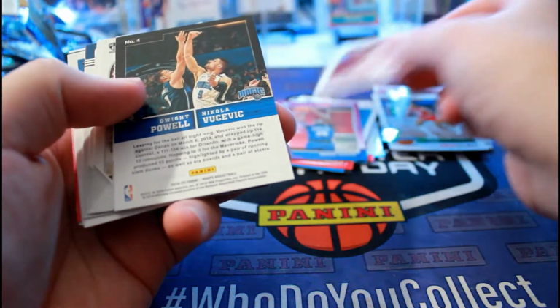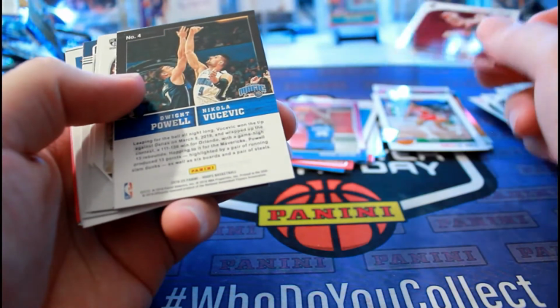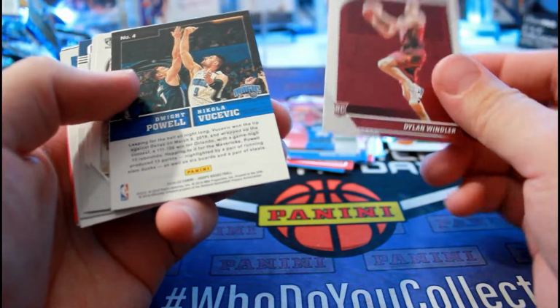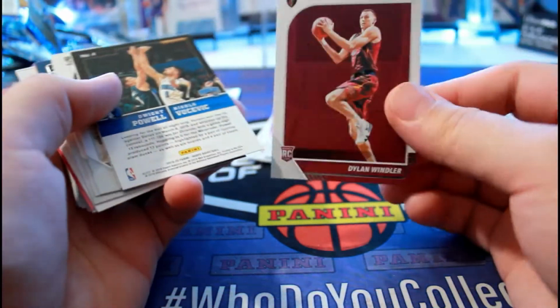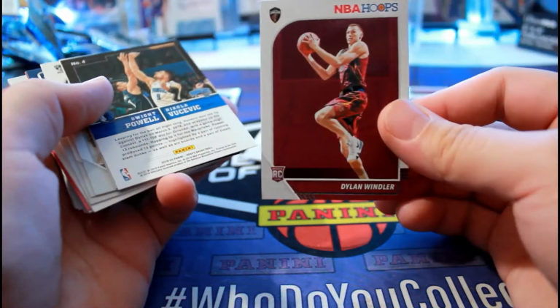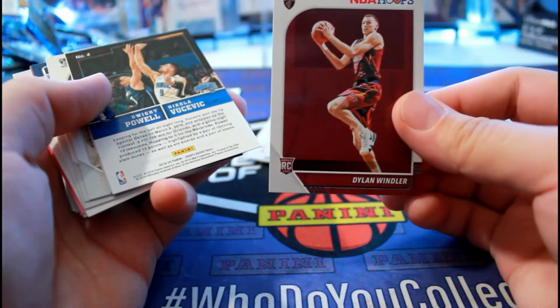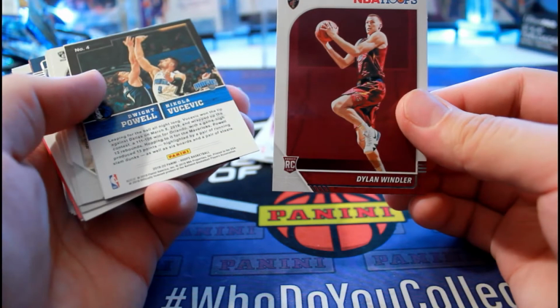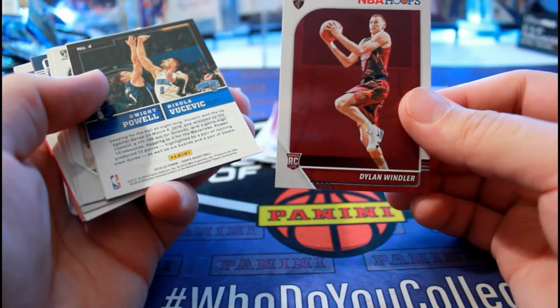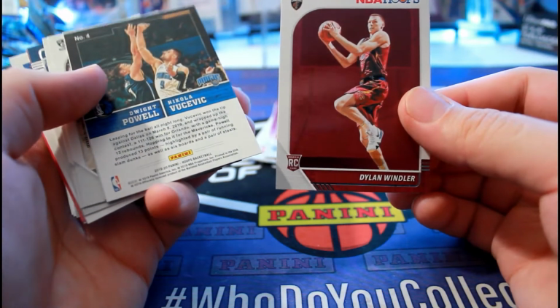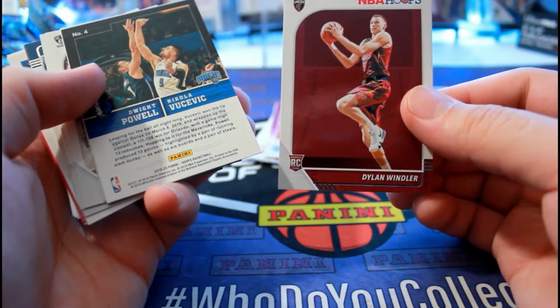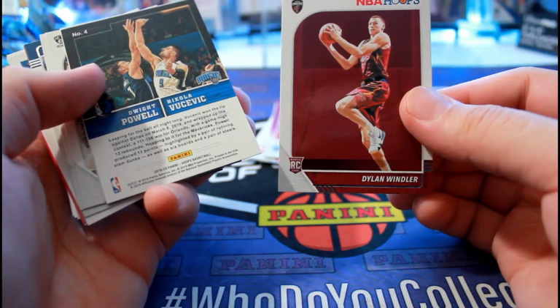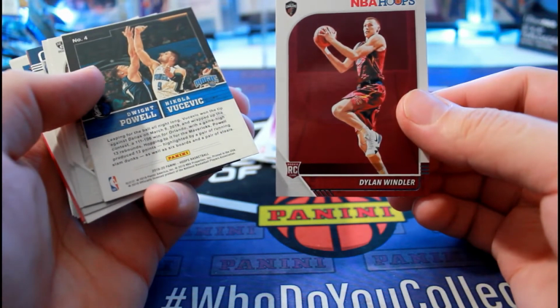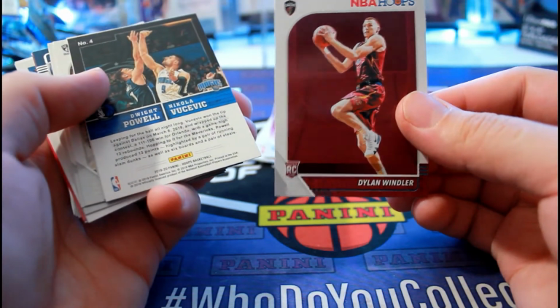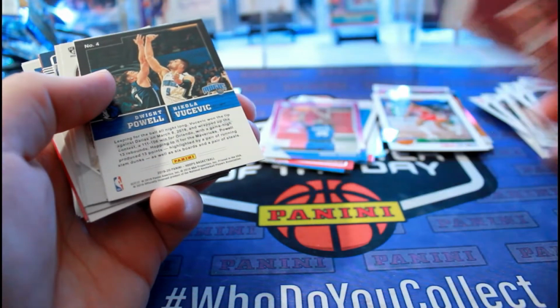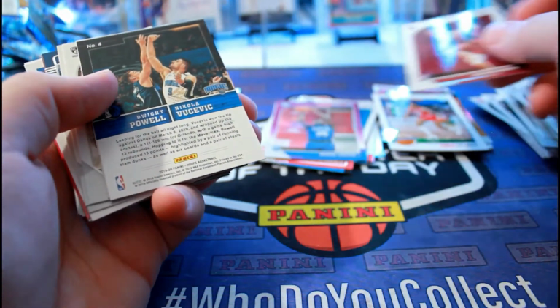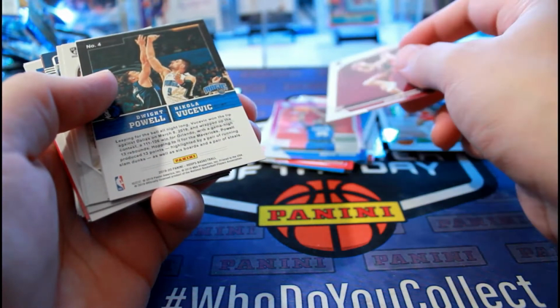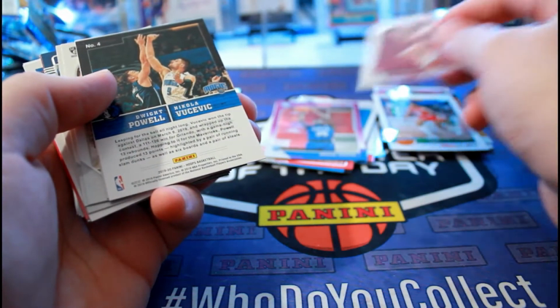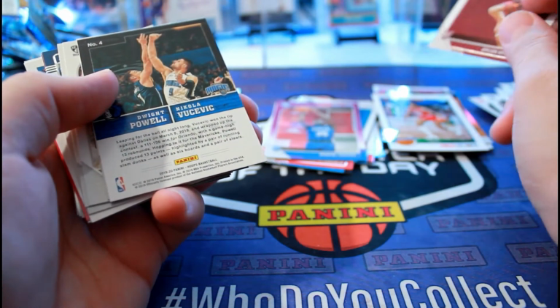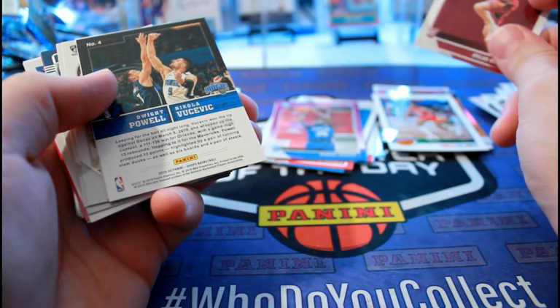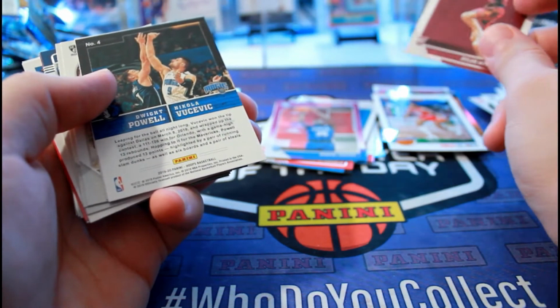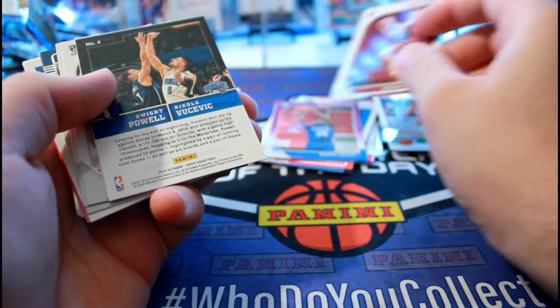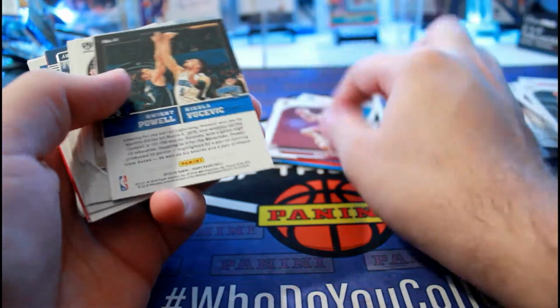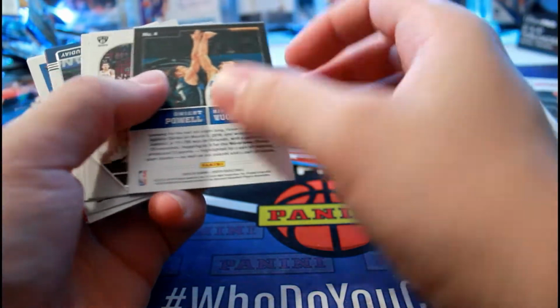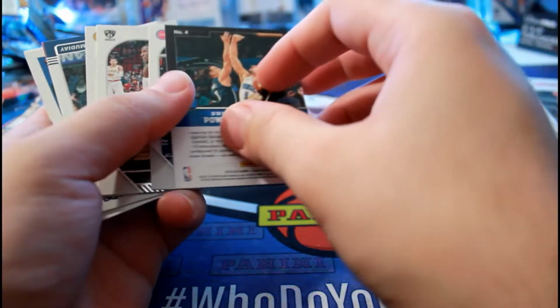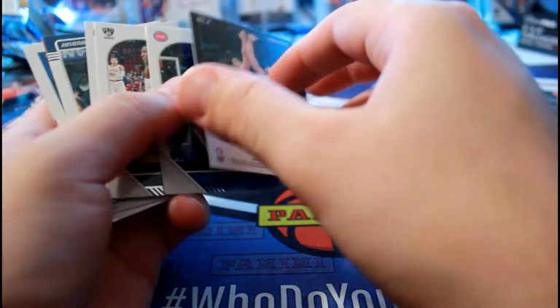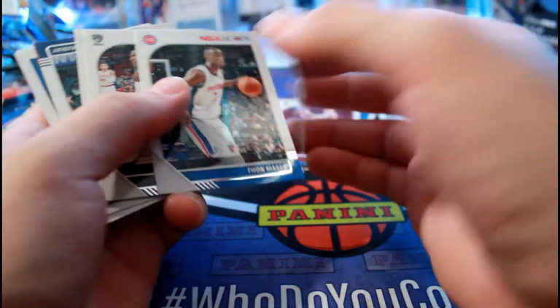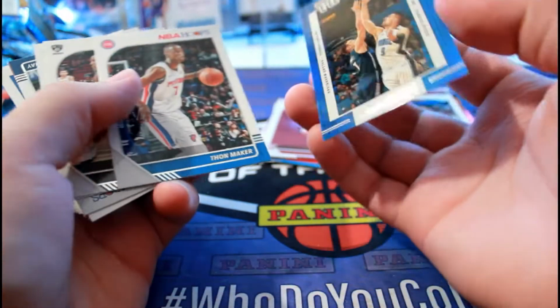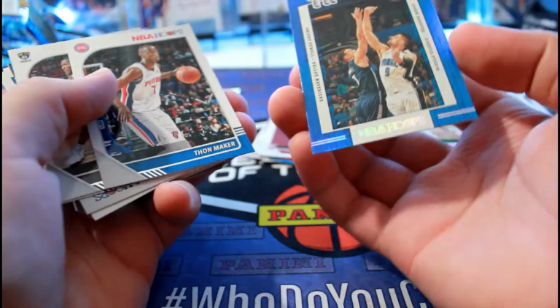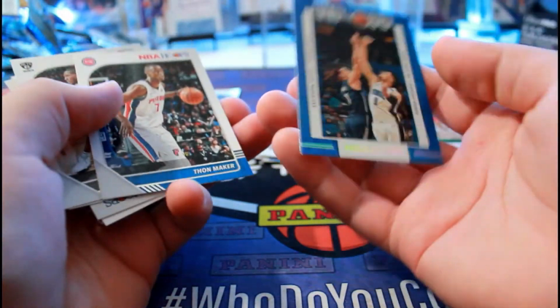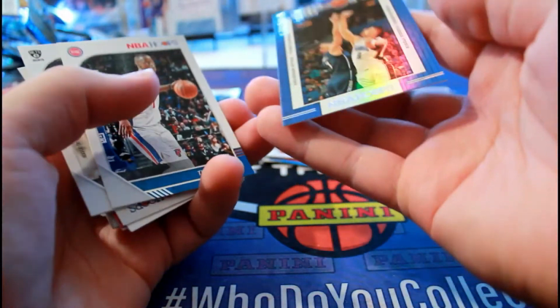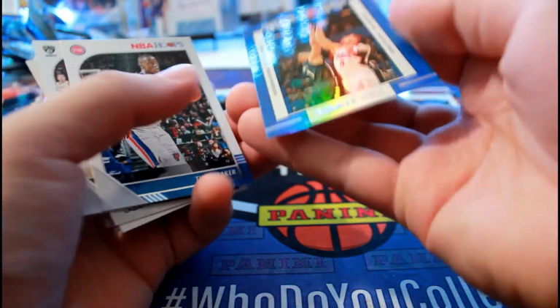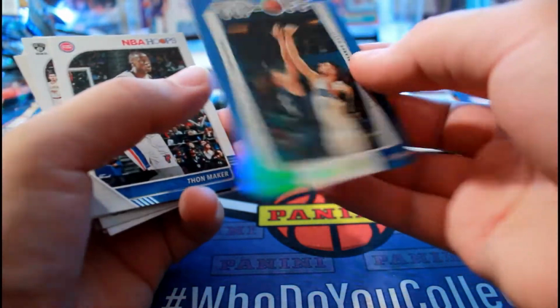Is that our second auto? Is that a dual auto? Can't be. I'm nervous to look. No, it's not - it's just a tip-off card.